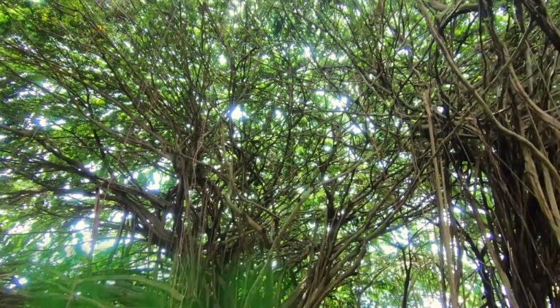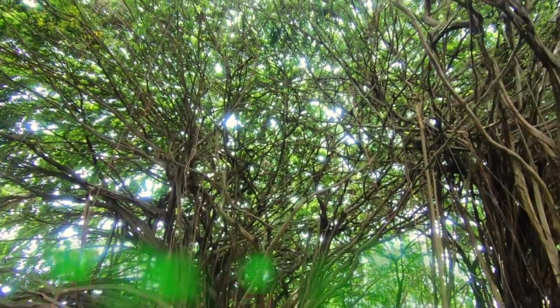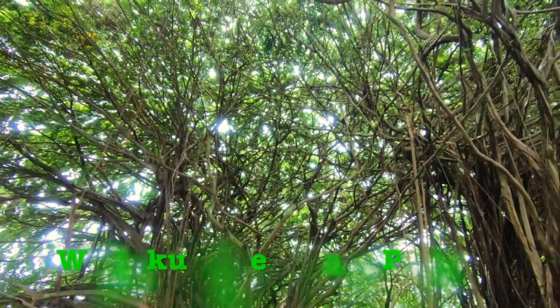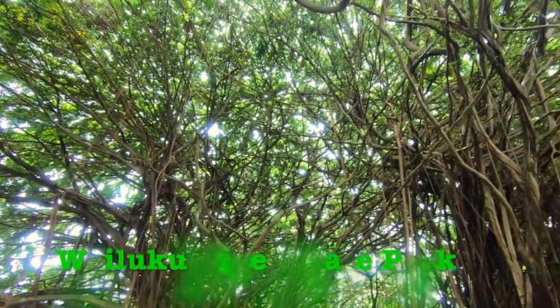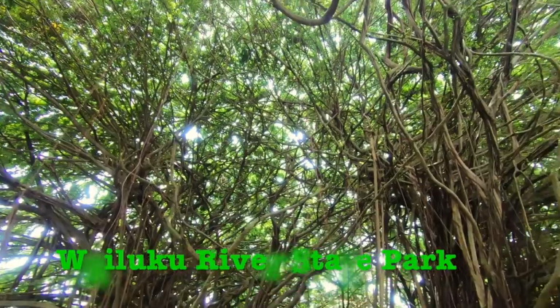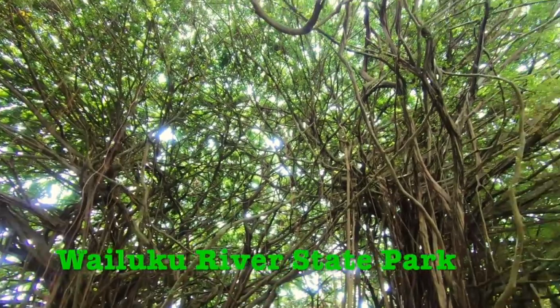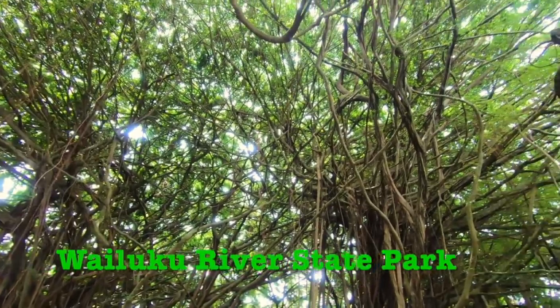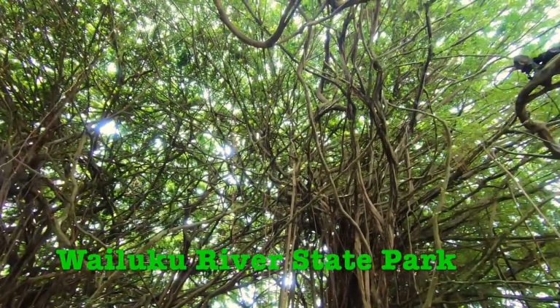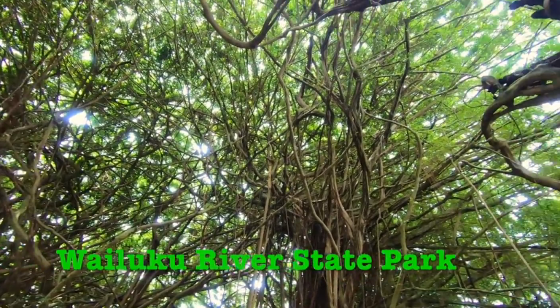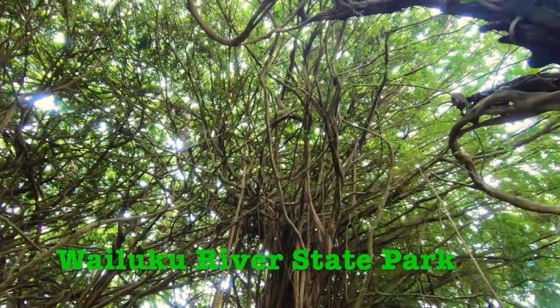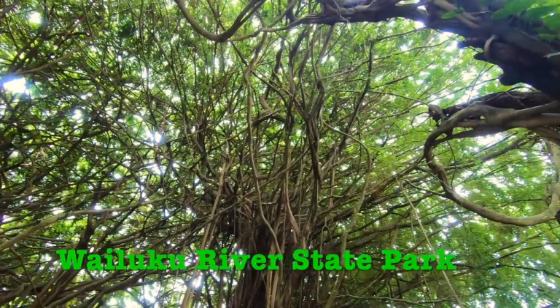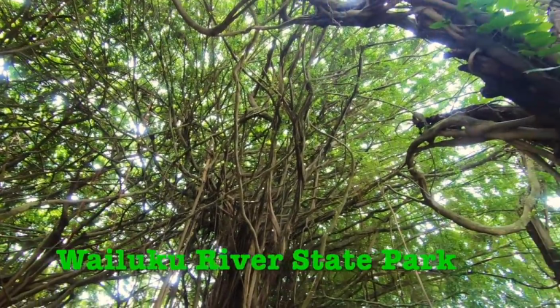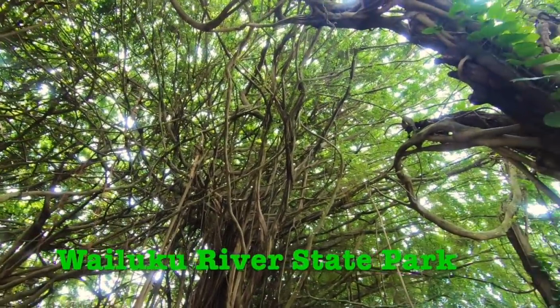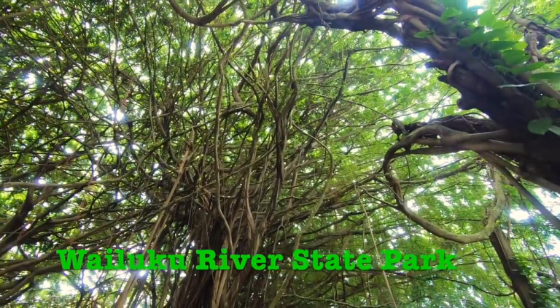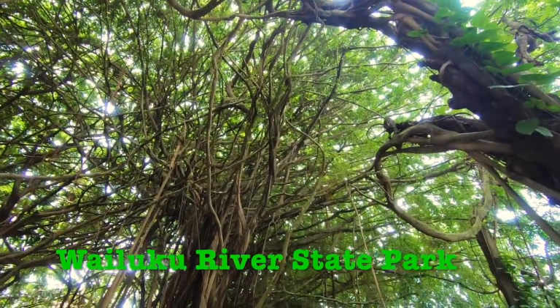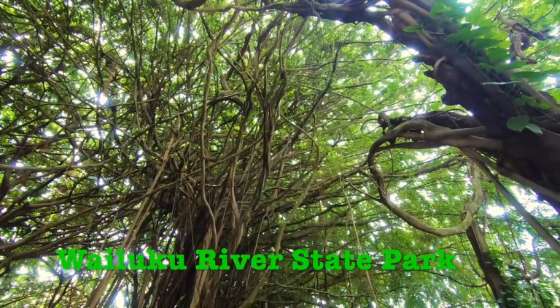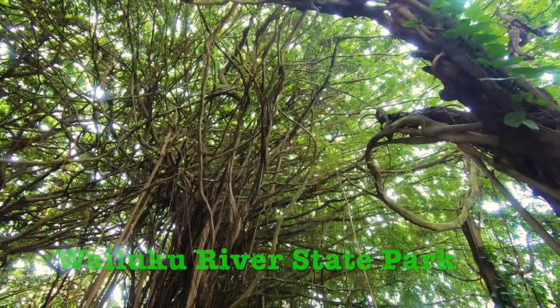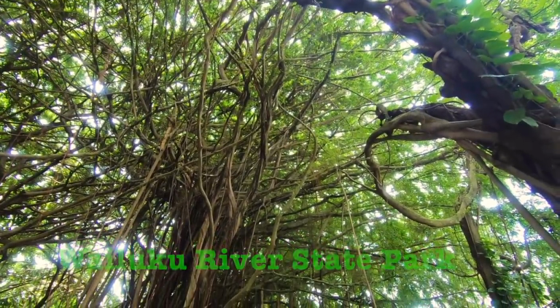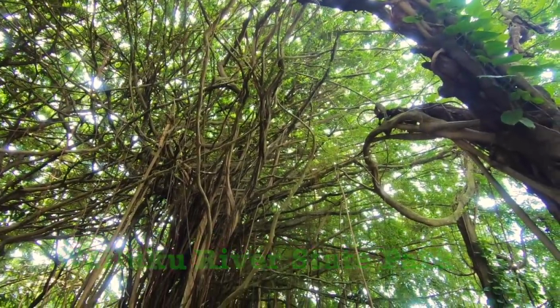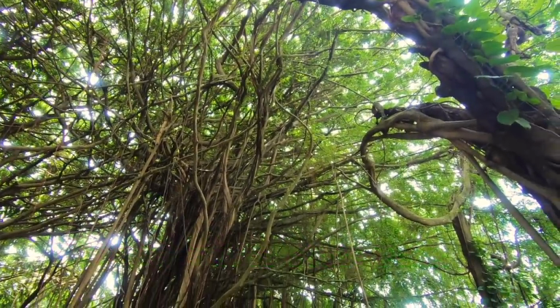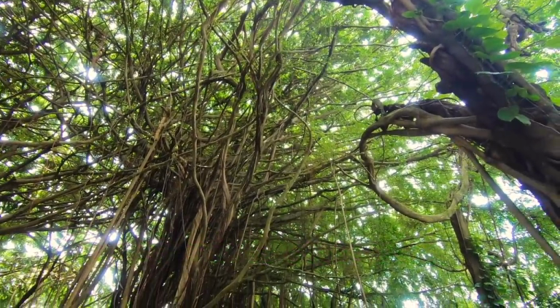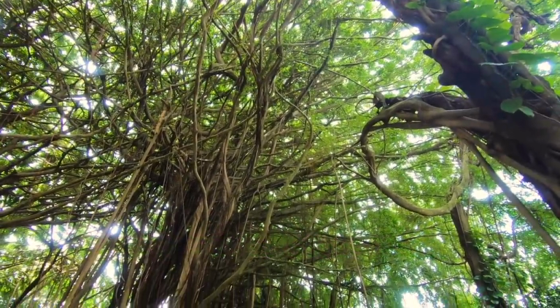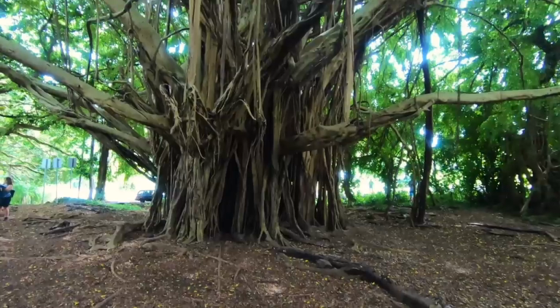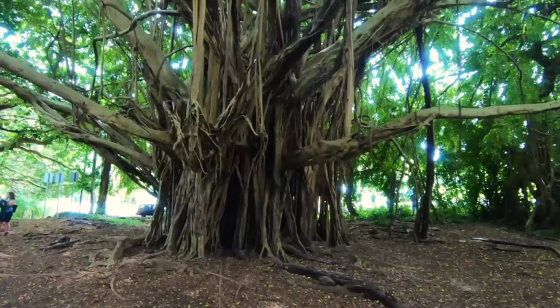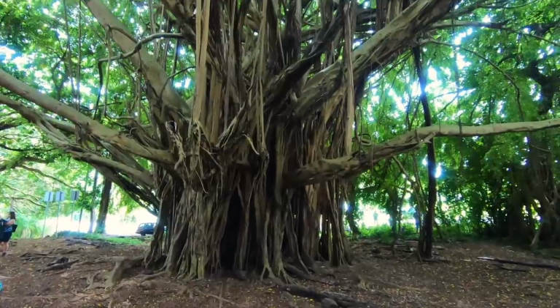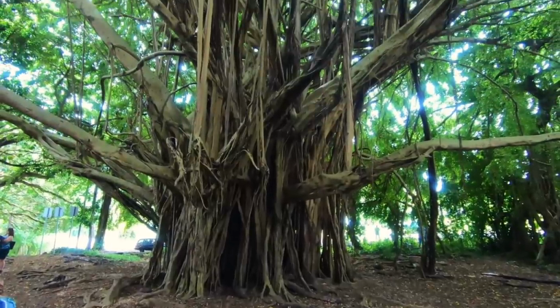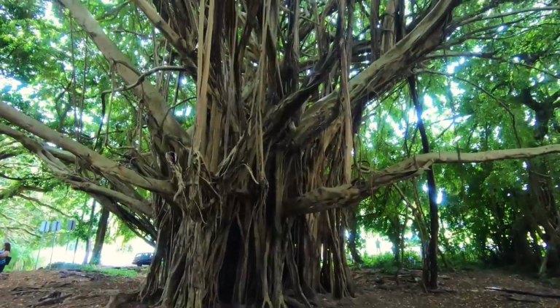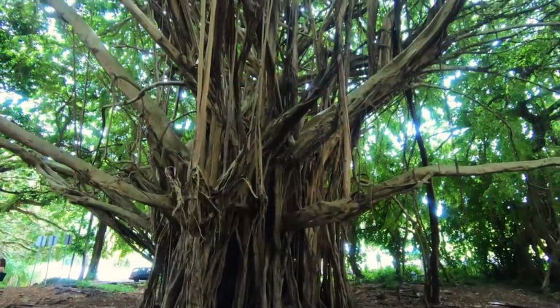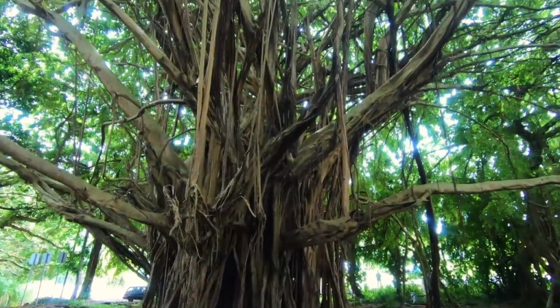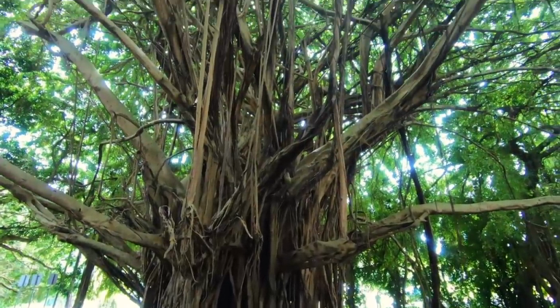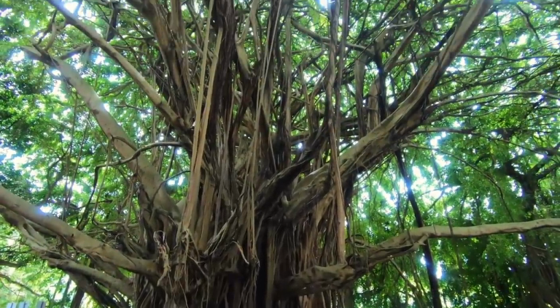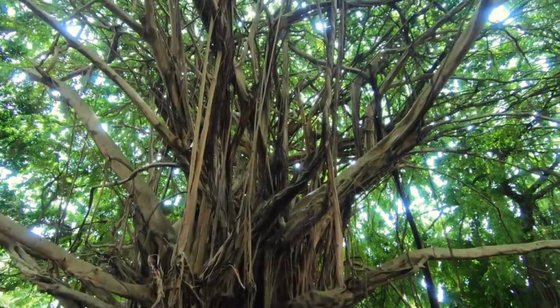Here is a close-up of the banyan trees — very complicated structures, home to hundreds of coqui frogs and other creatures. Really fascinating trees.